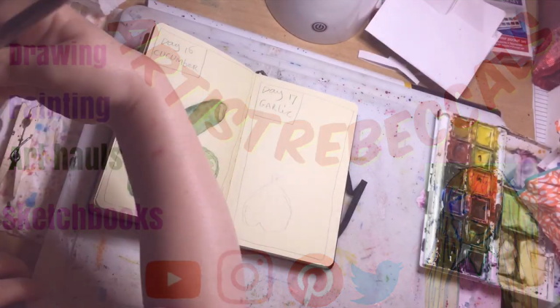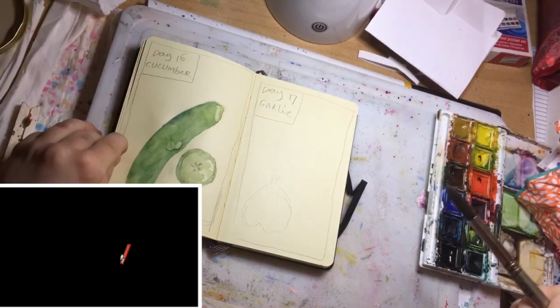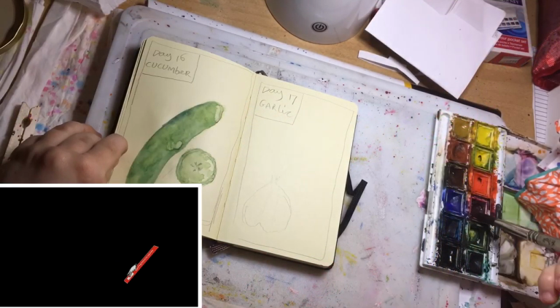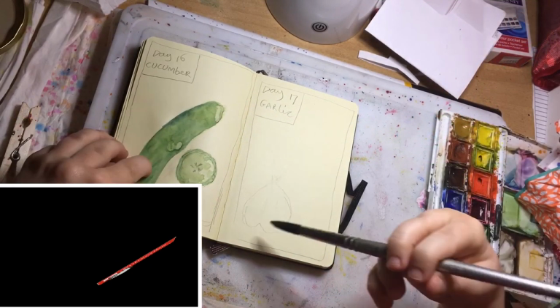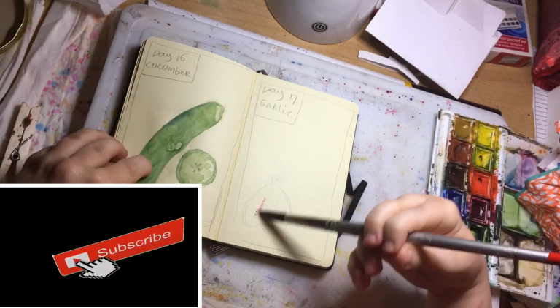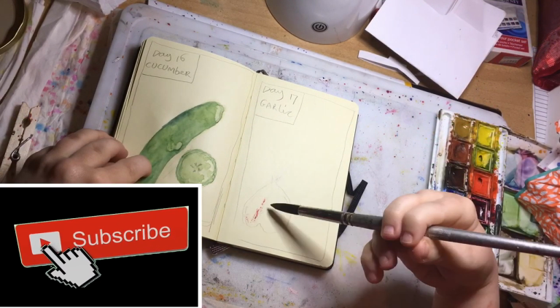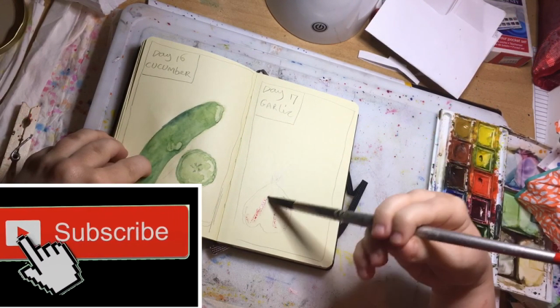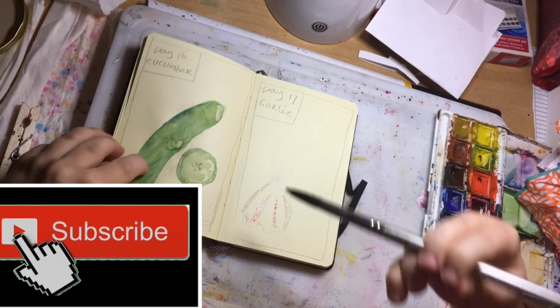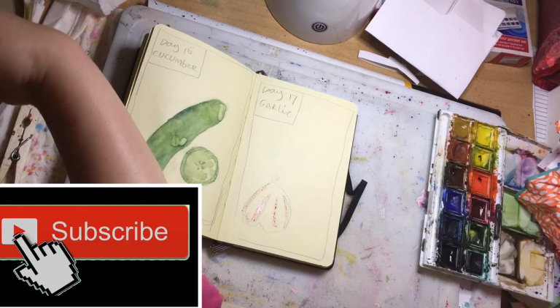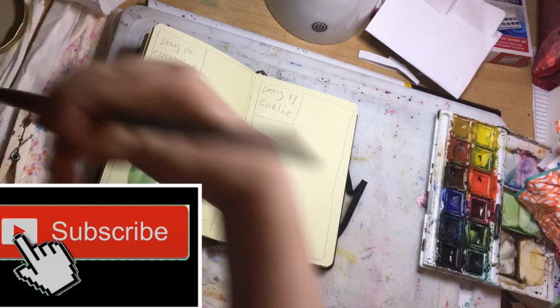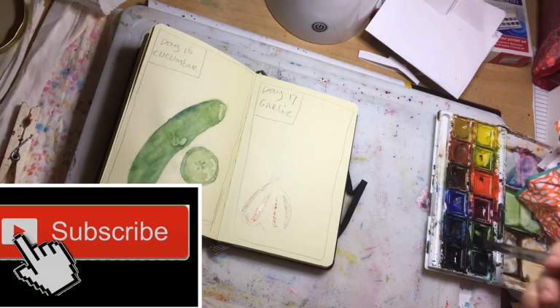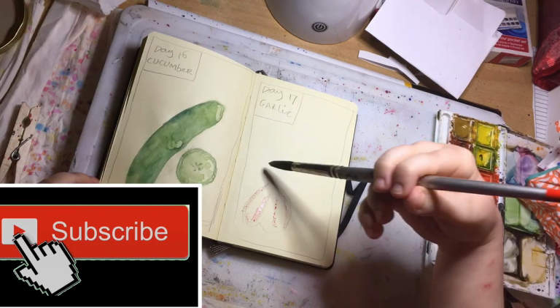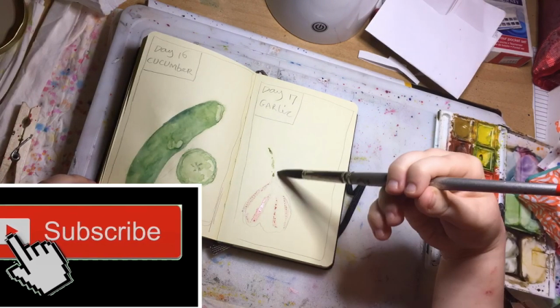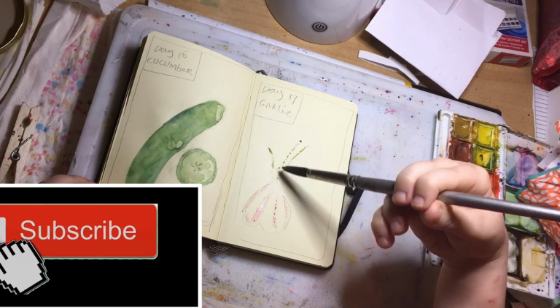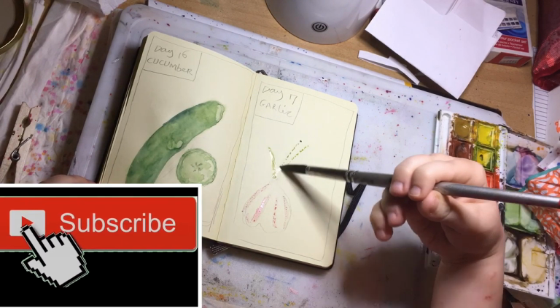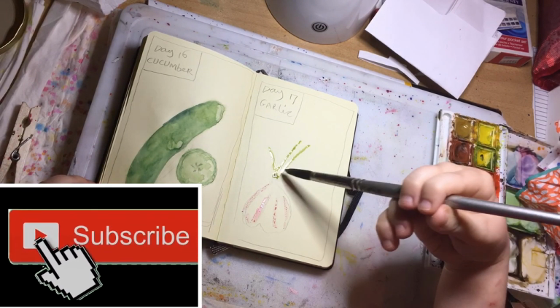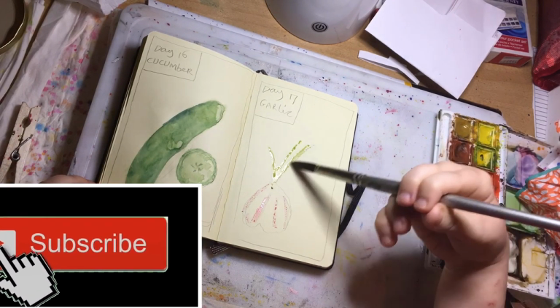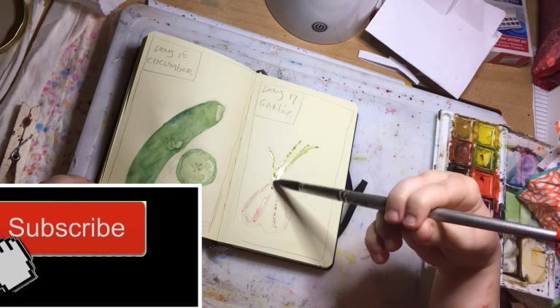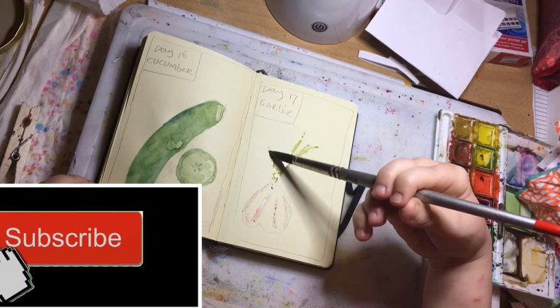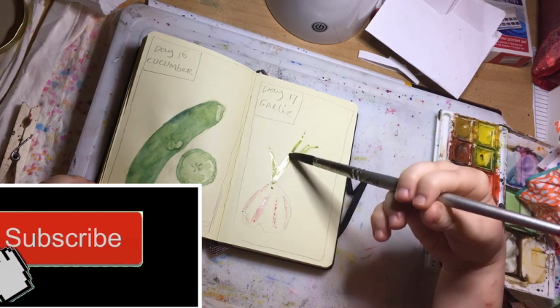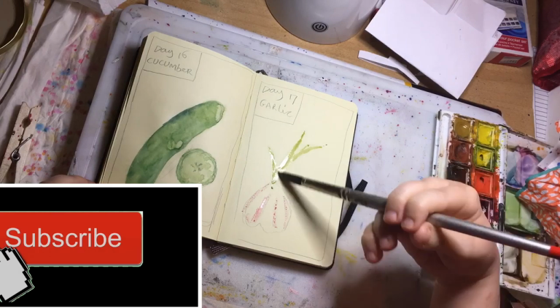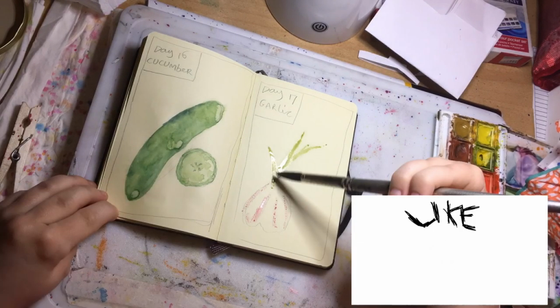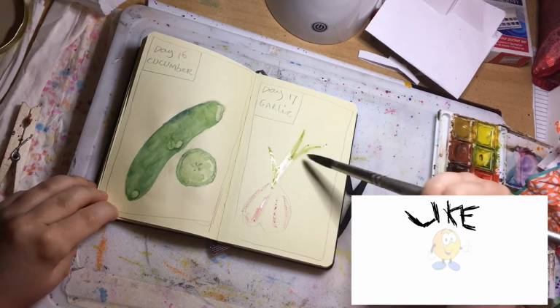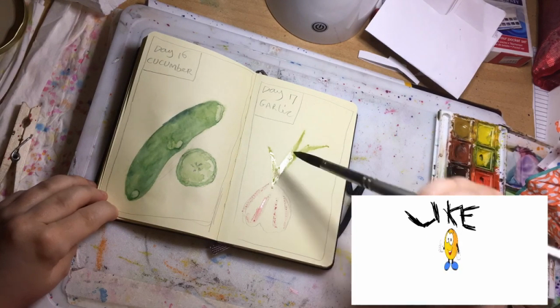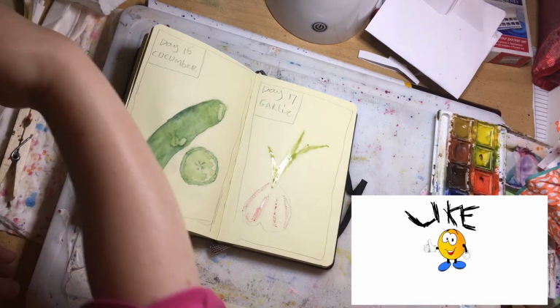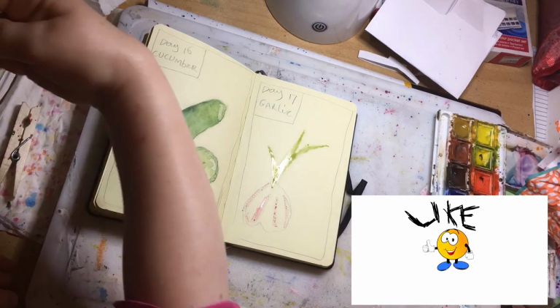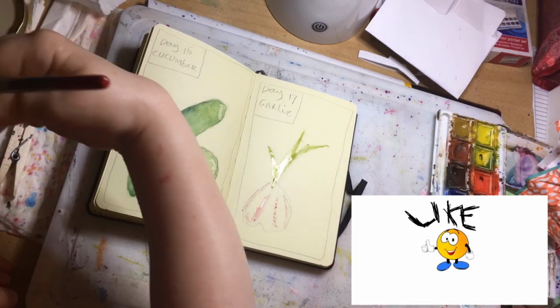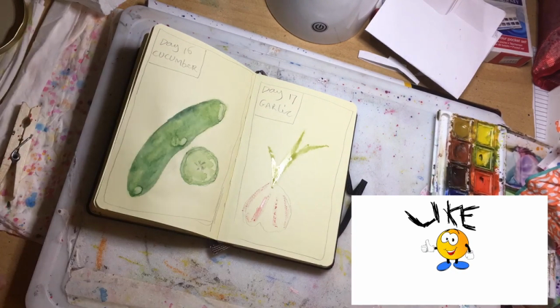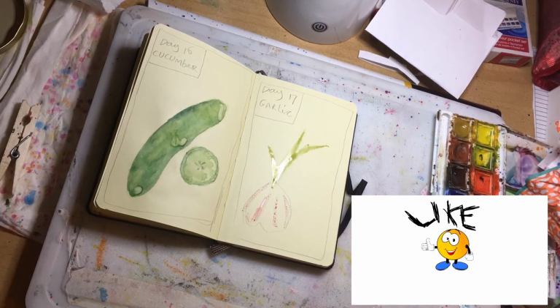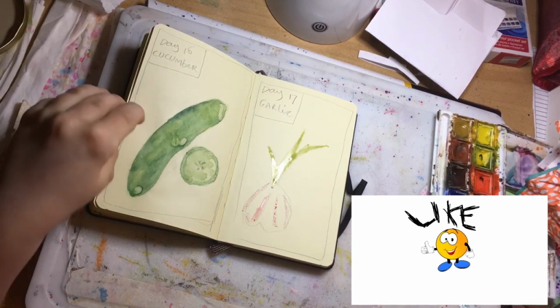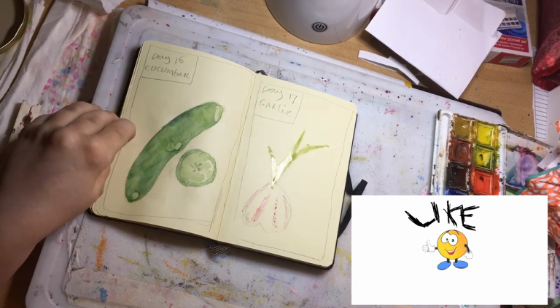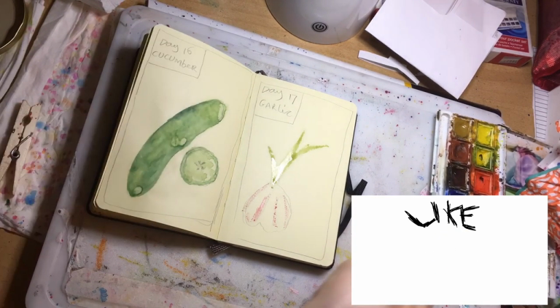Hi everybody, today I'm painting garlic and I'm using my Daler Rowney watercolours to do so. And I'm painting in layers using the Moleskine sketchbook.